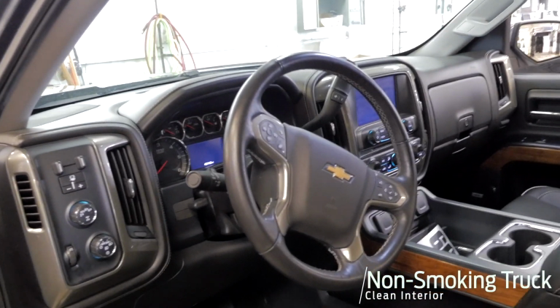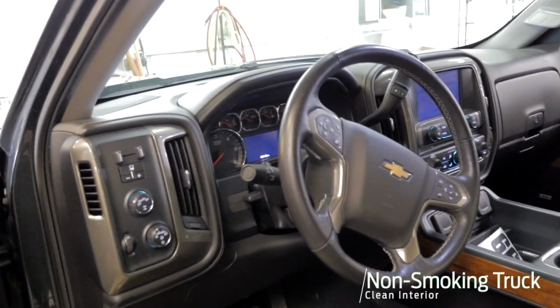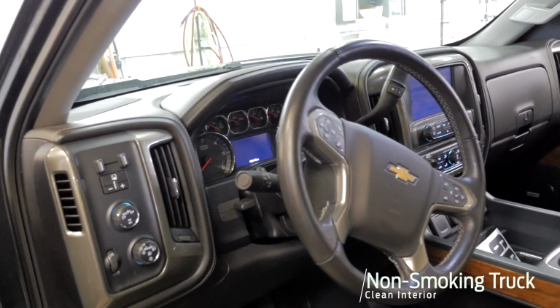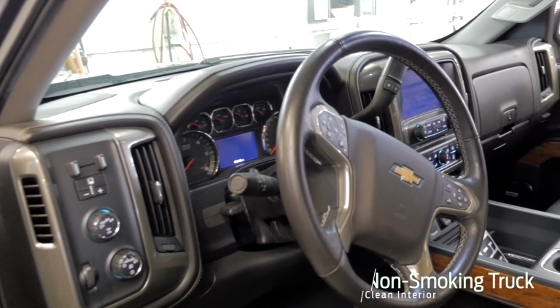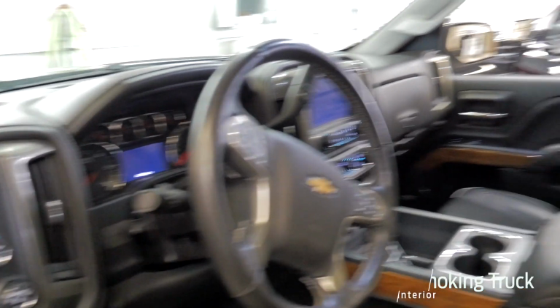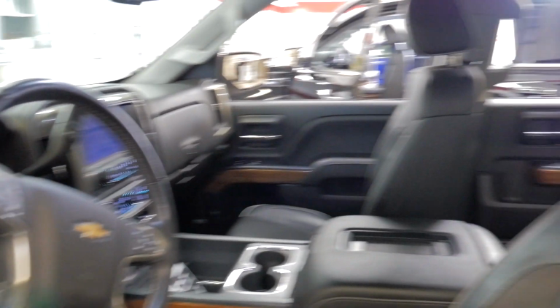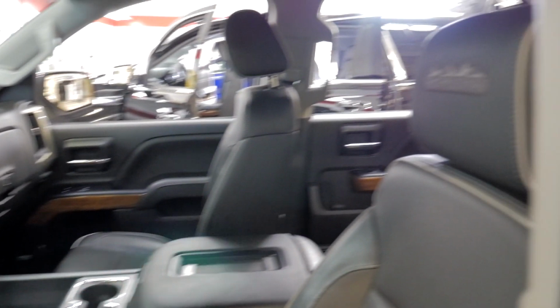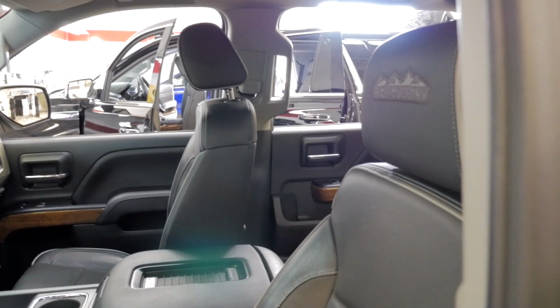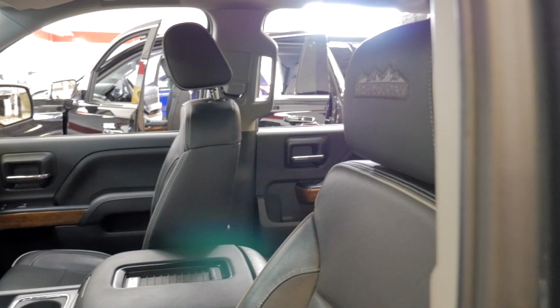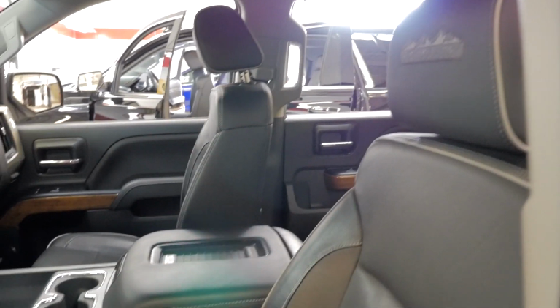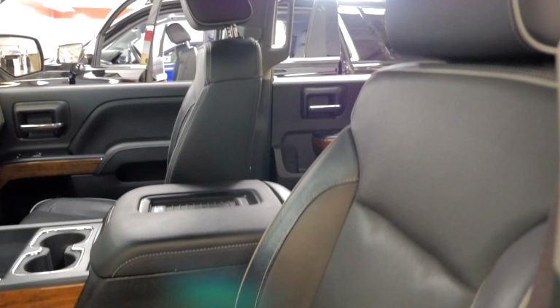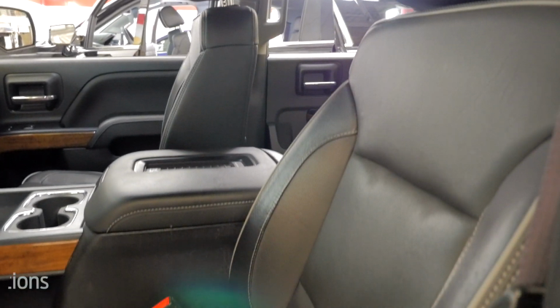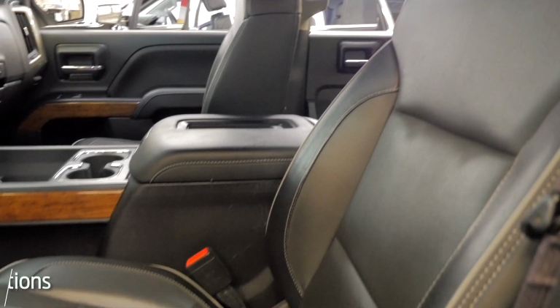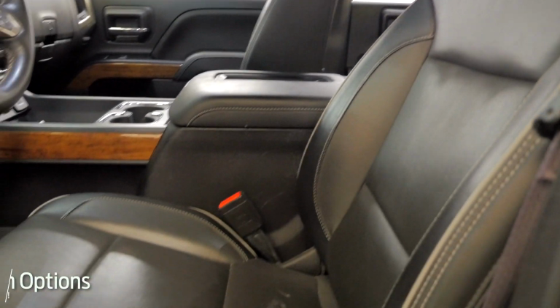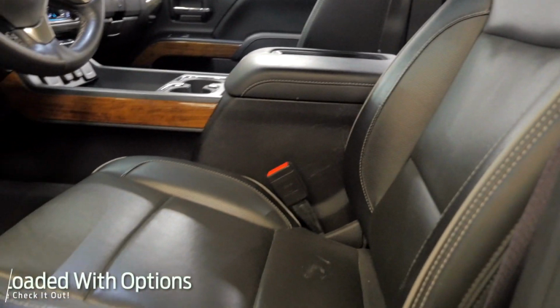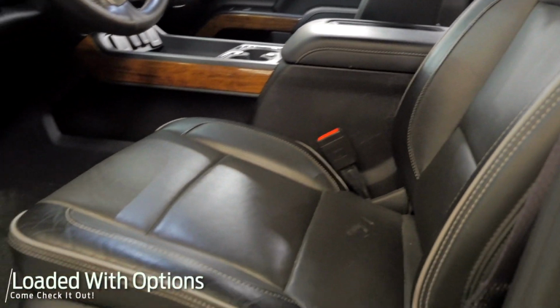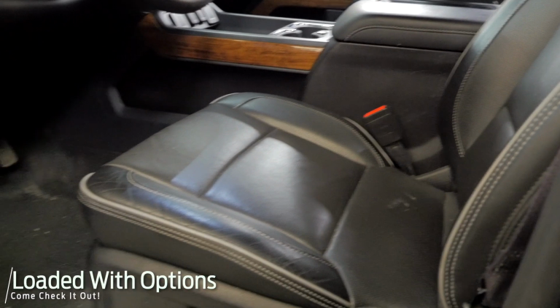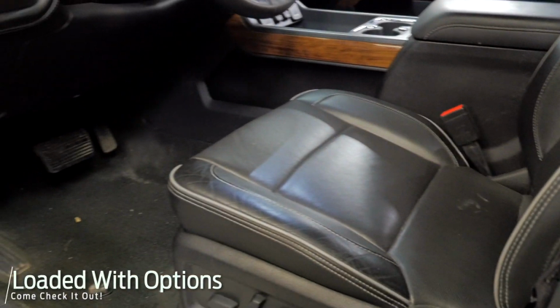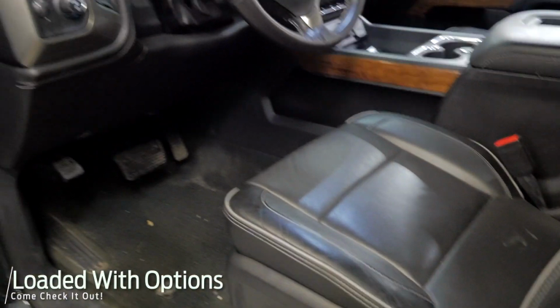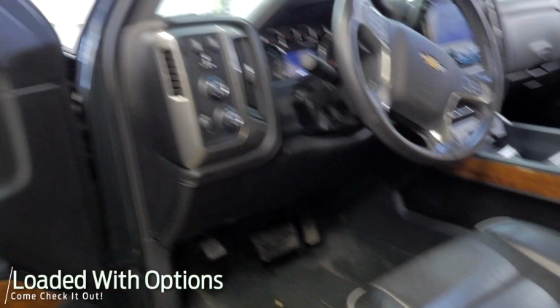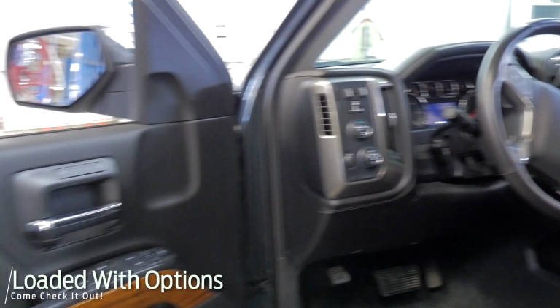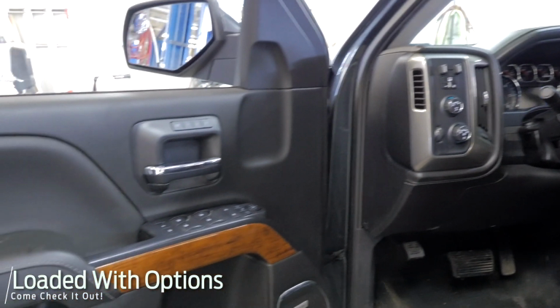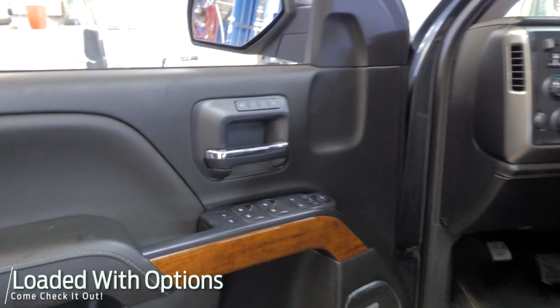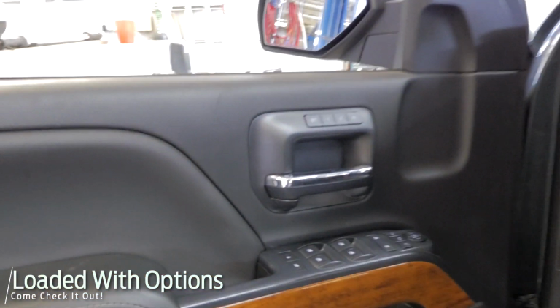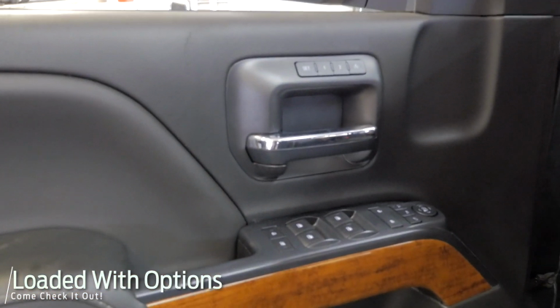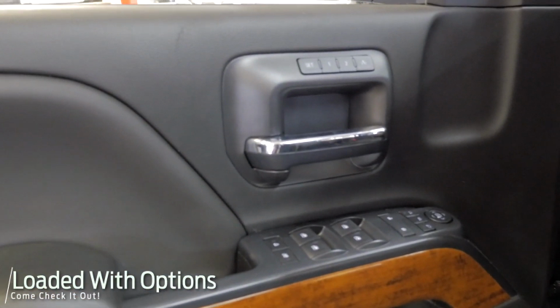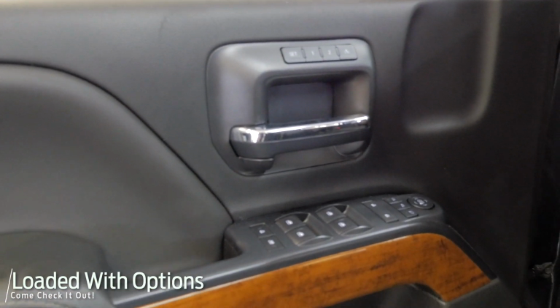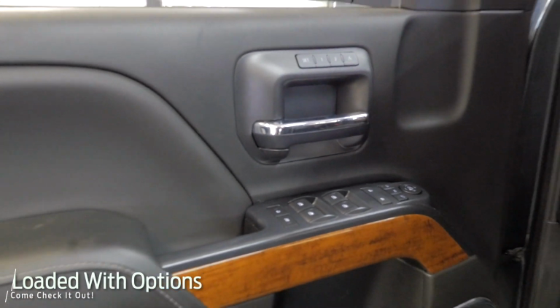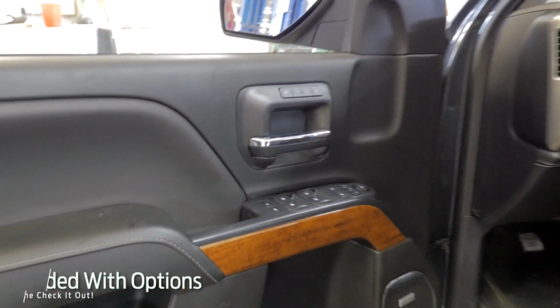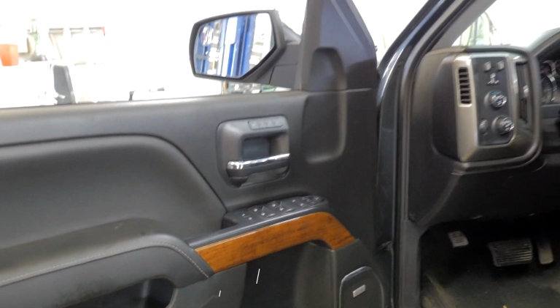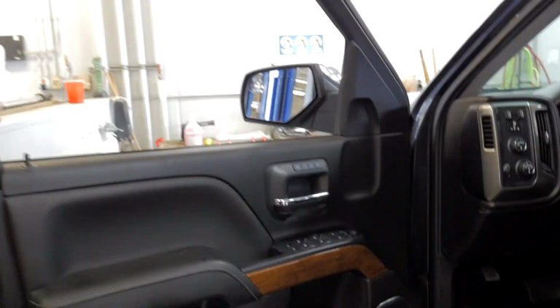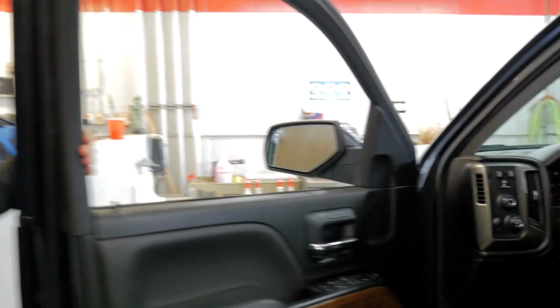Check out the interior on the driver's side — no cracks, rips, or tears in the seats. You have a trailer brake controller, auto four-wheel drive, four high, four low of course. Memory seats, too. And of course, the nice premium Bose sound system.